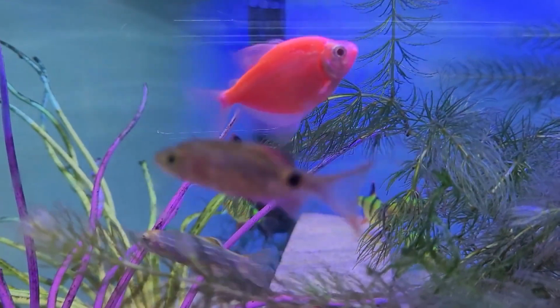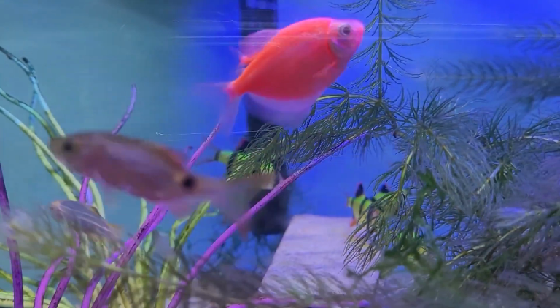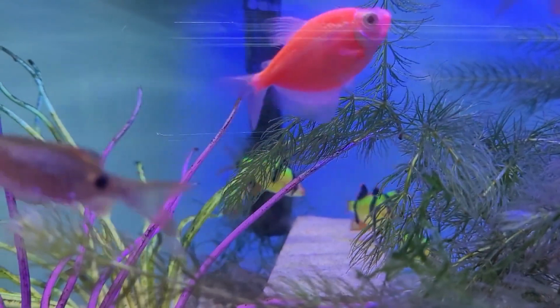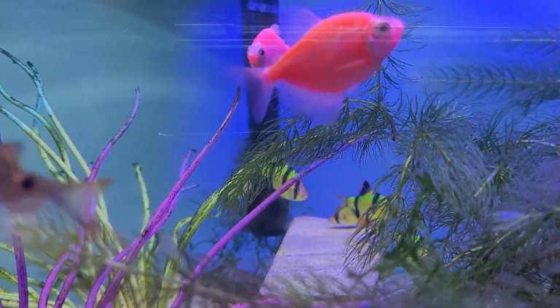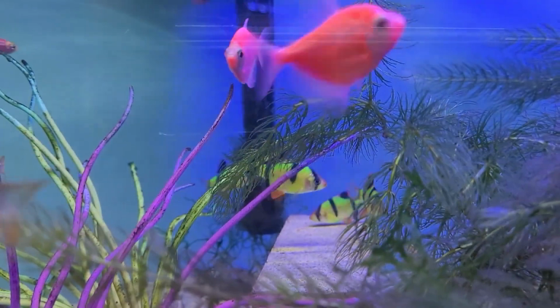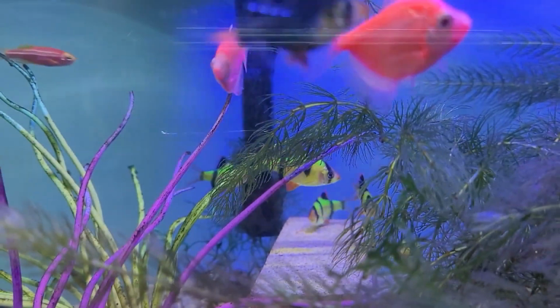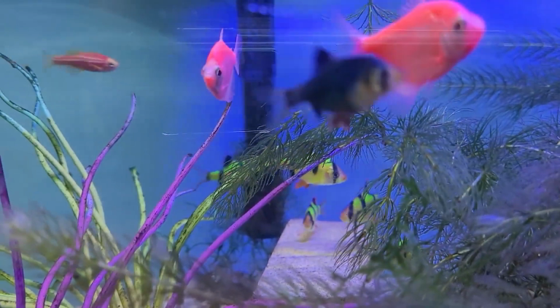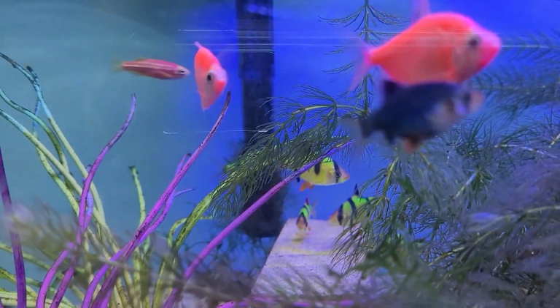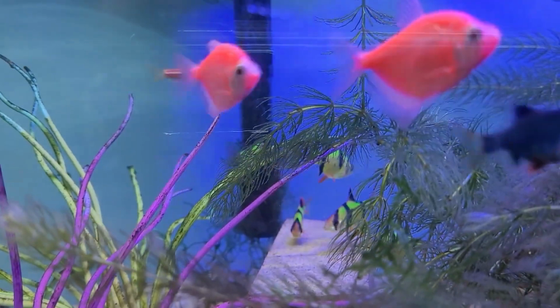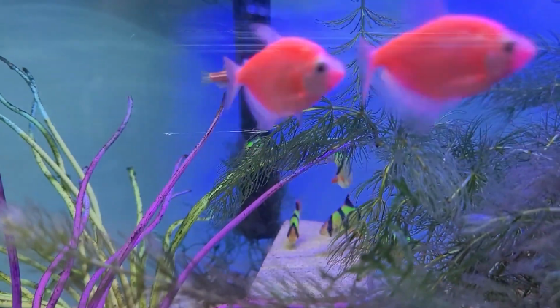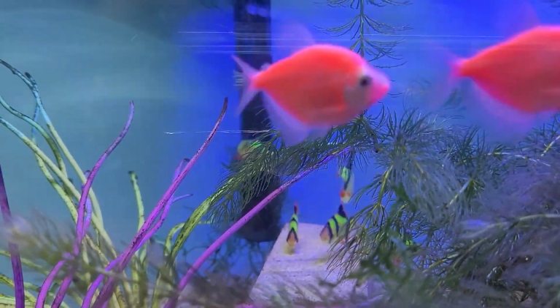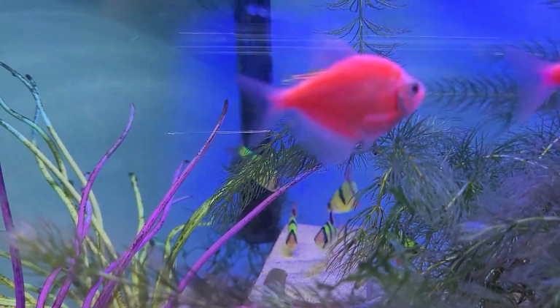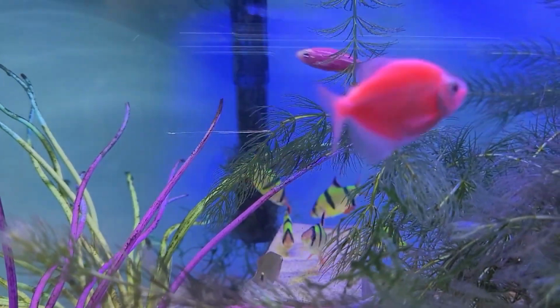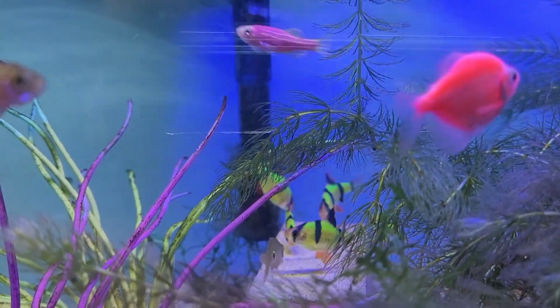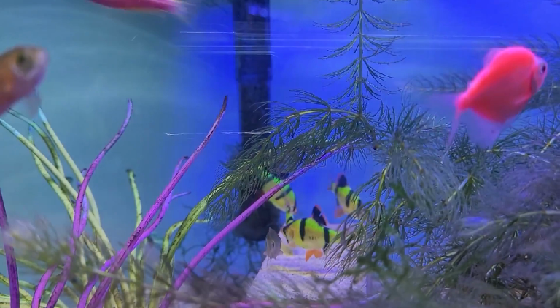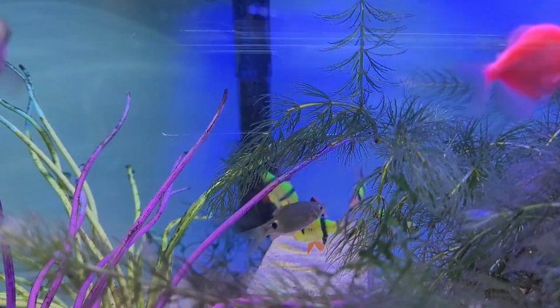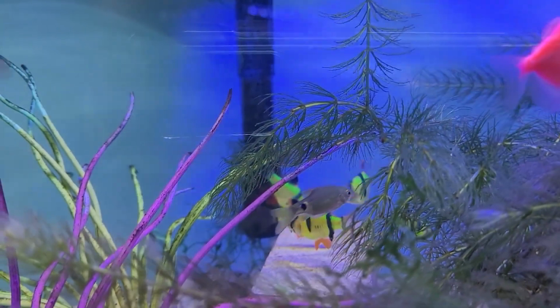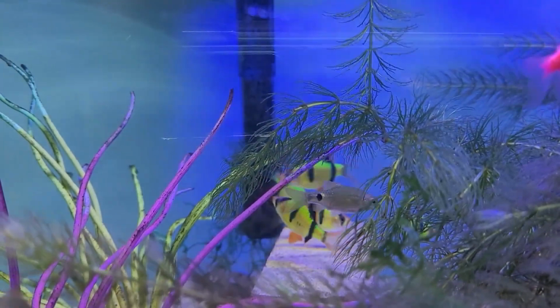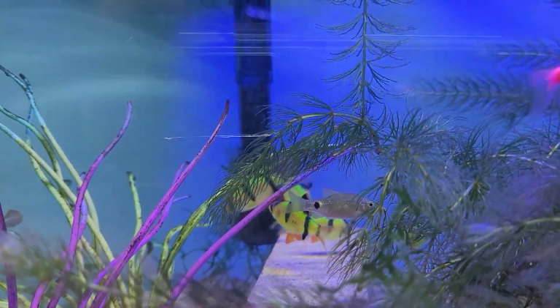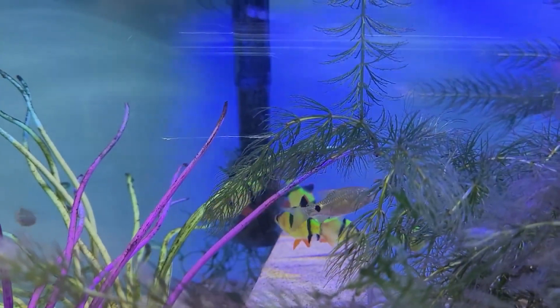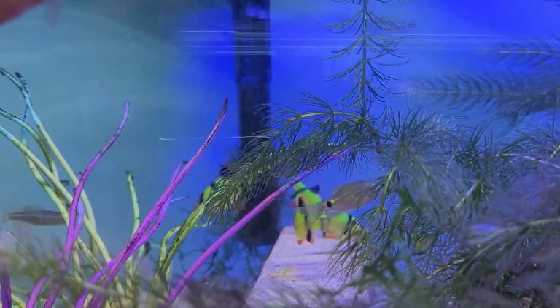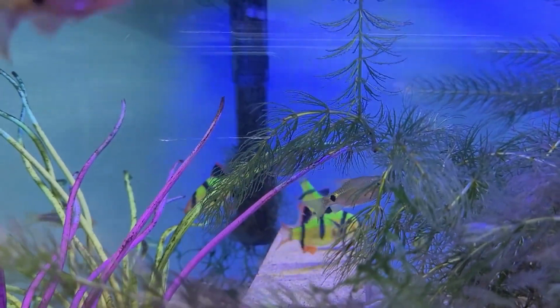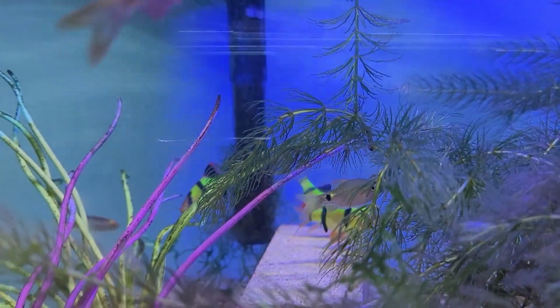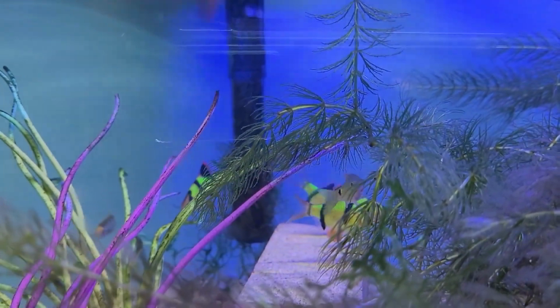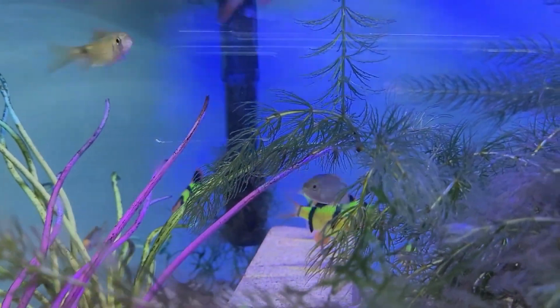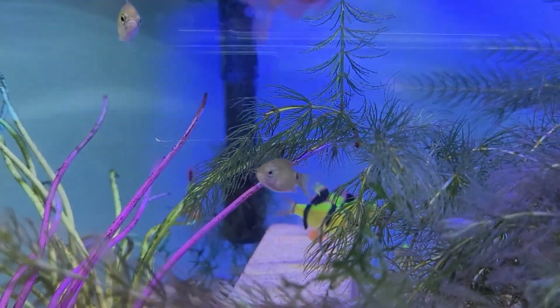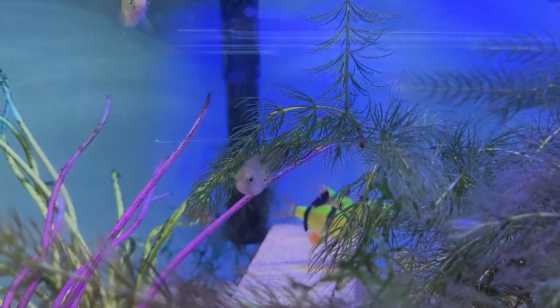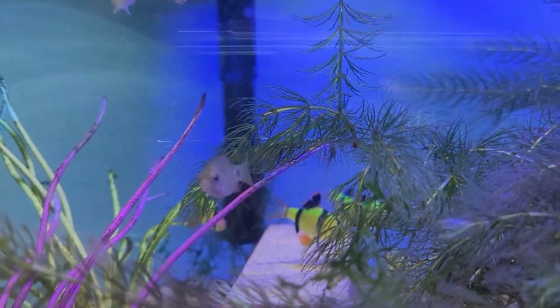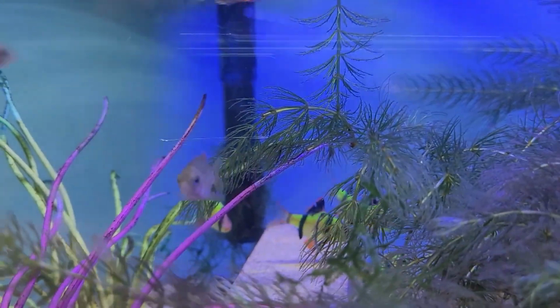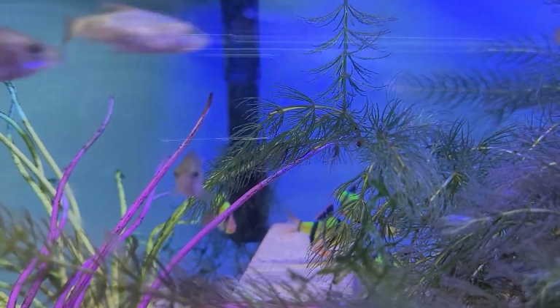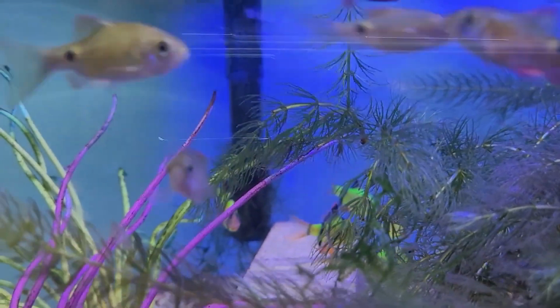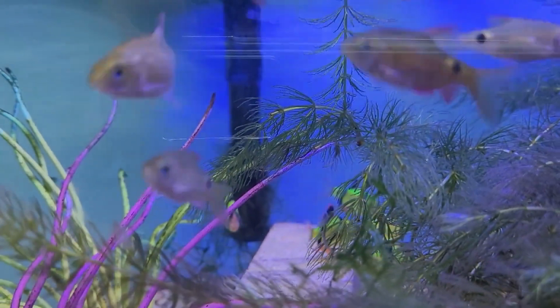In the background, you can also see the GloFish that are tiger barbs. We've got a little school of those guys. They will glow bright green under your black light.